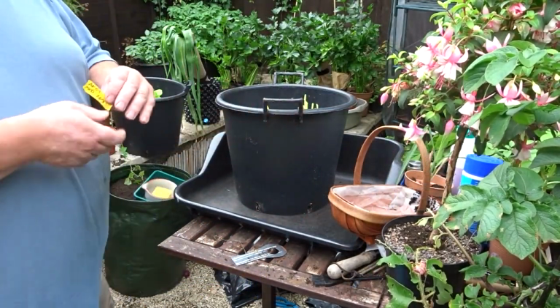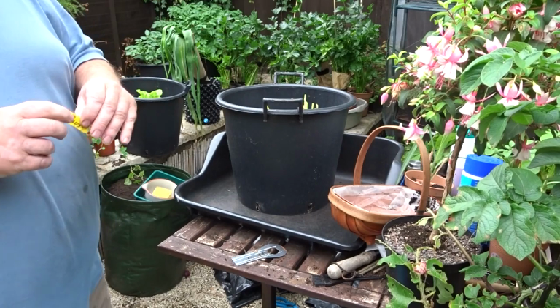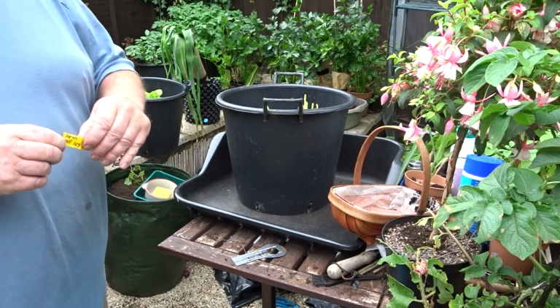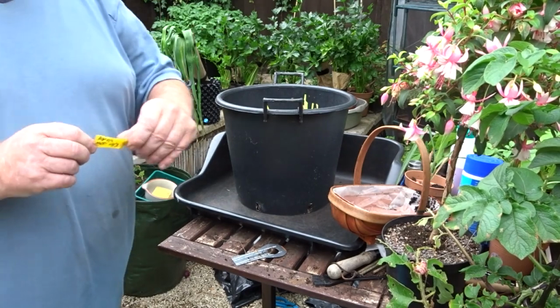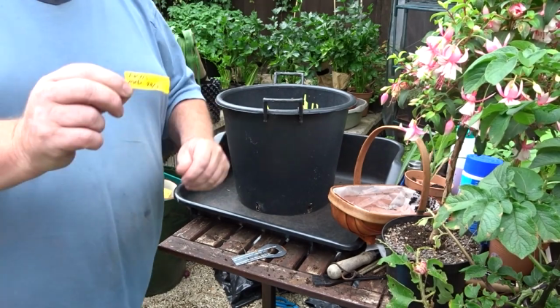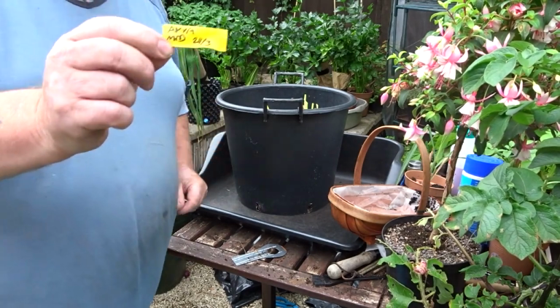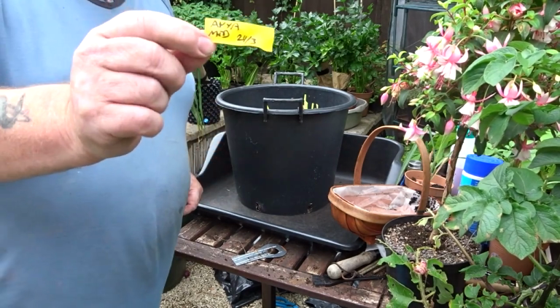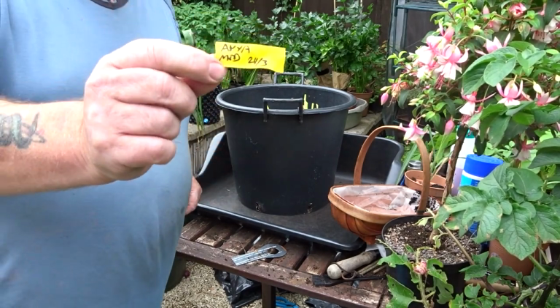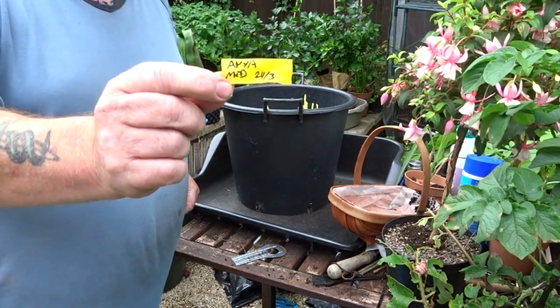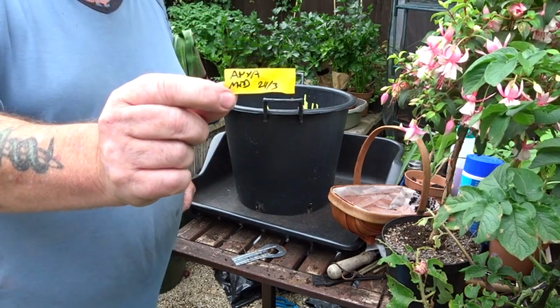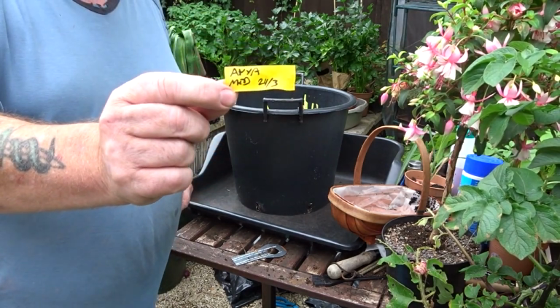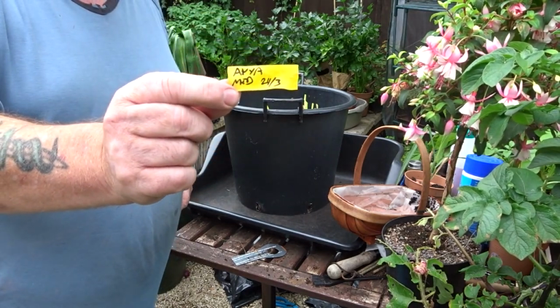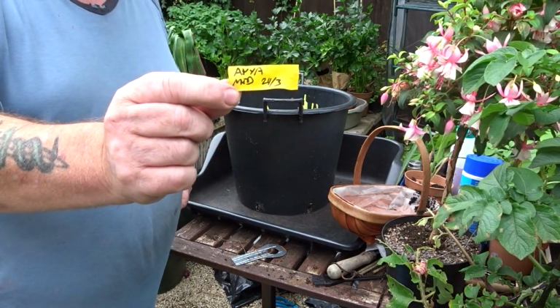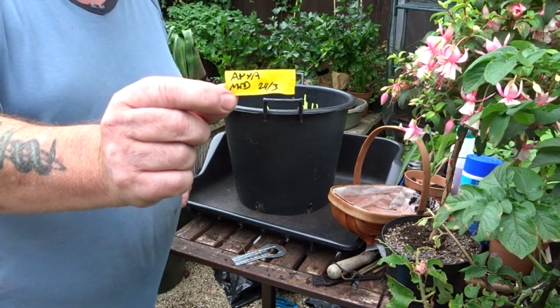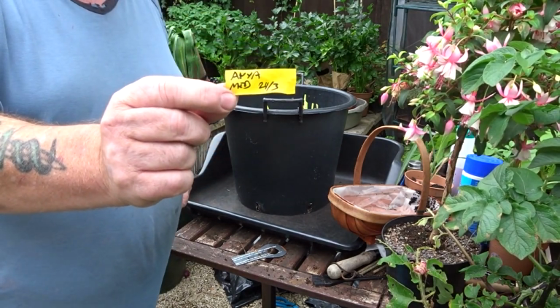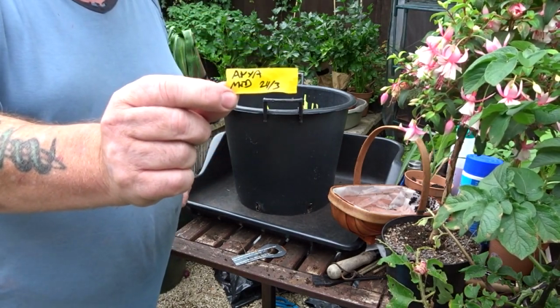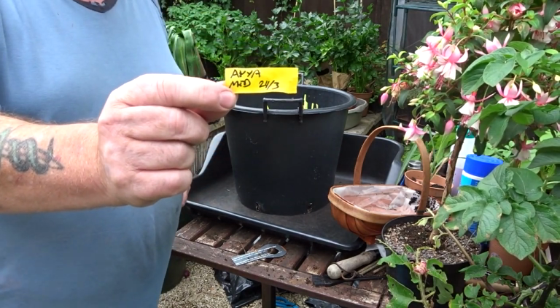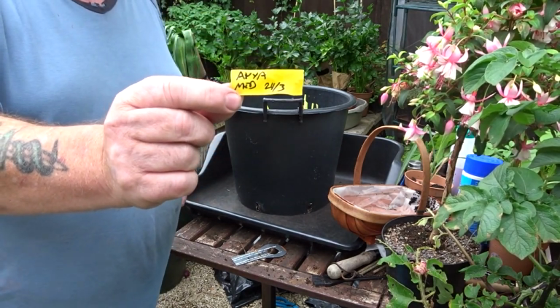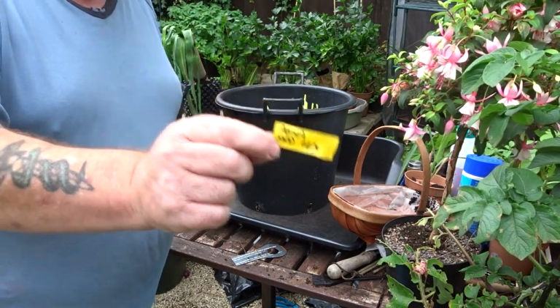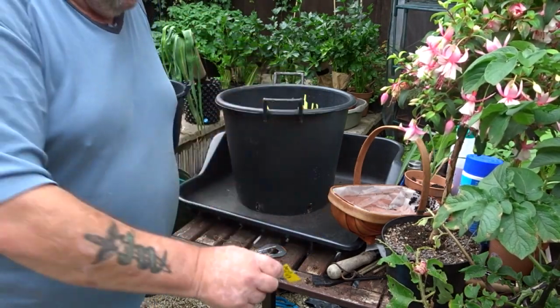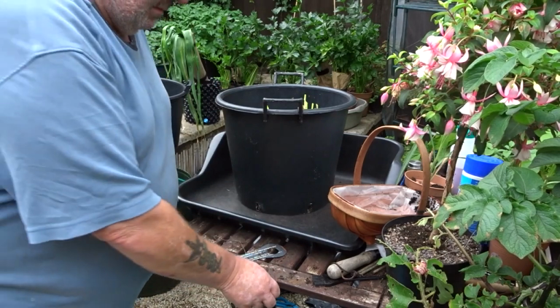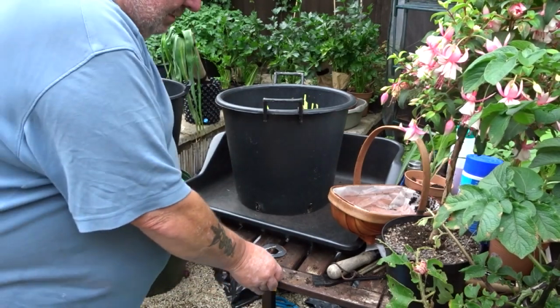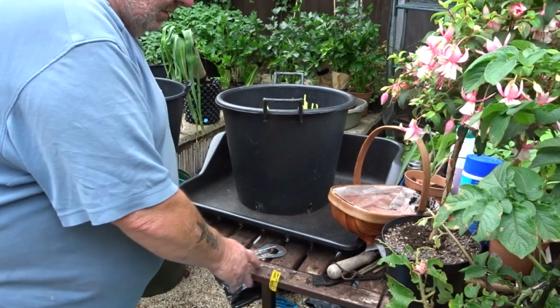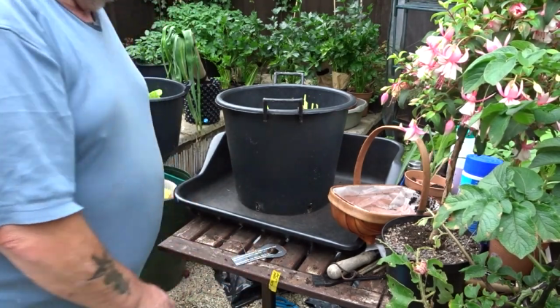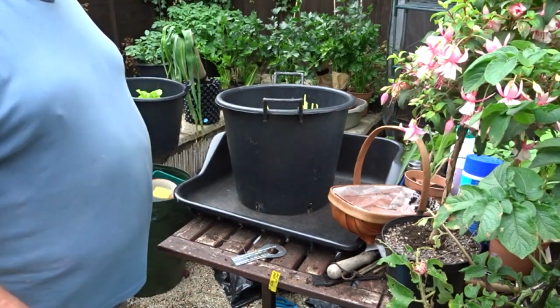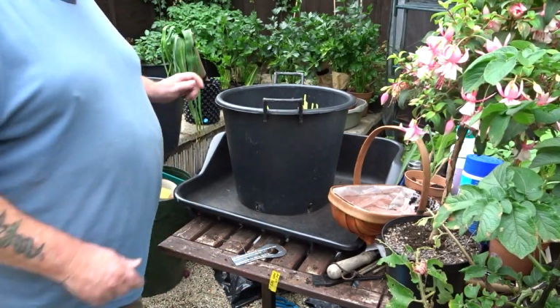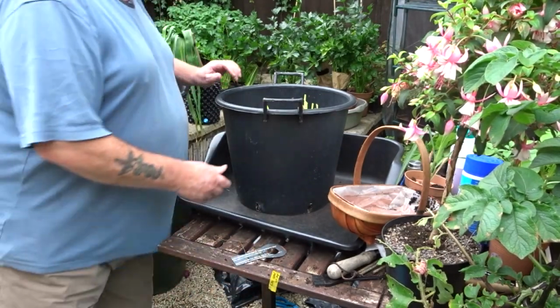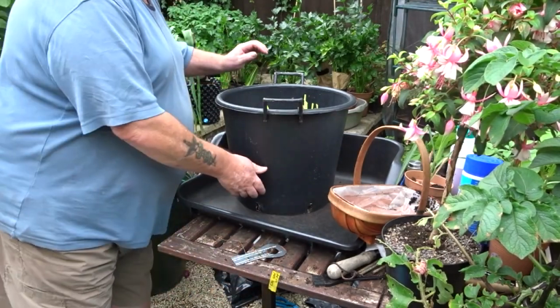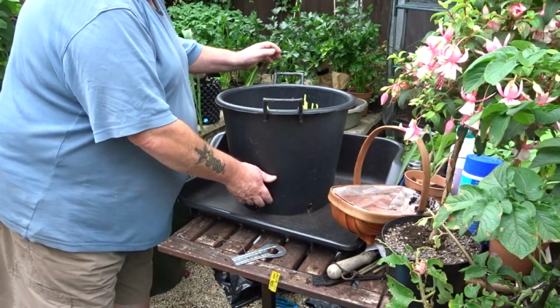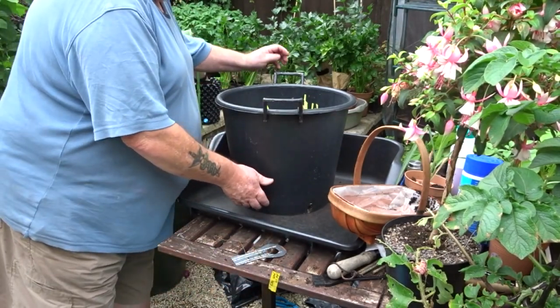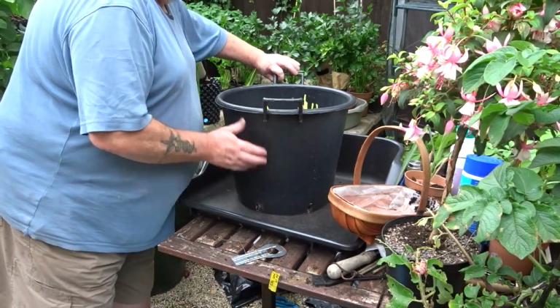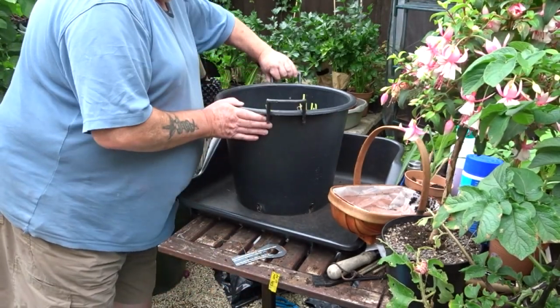And here we are — more Anyas. Thirty-litre pot, four in the pot, peat compost with proprietary fertilizer this time.